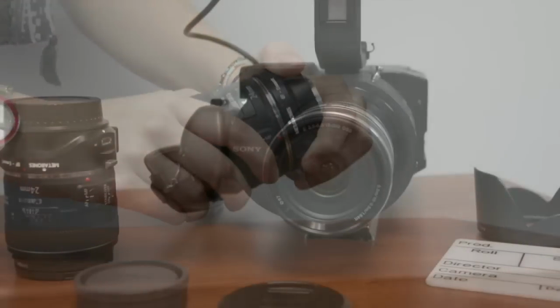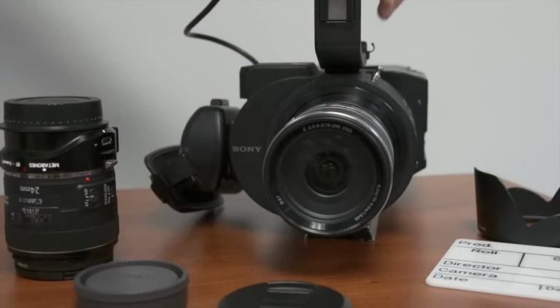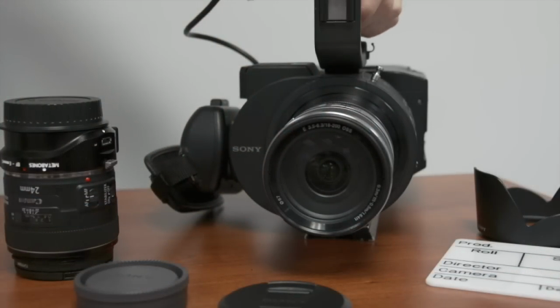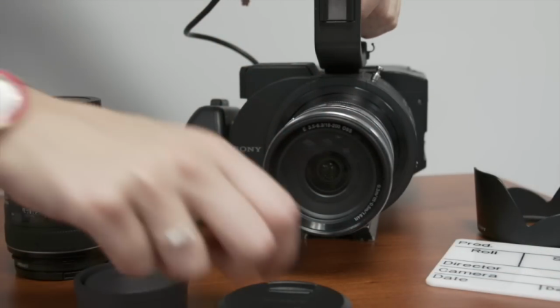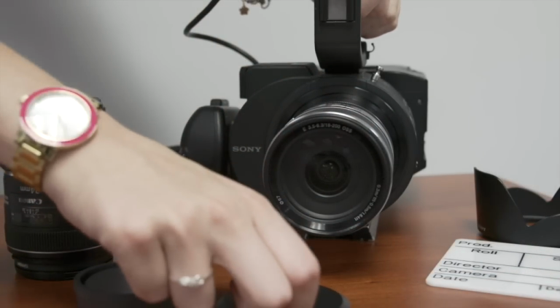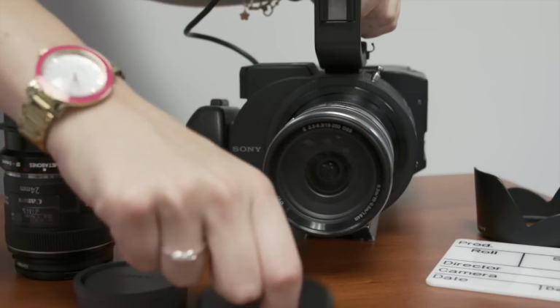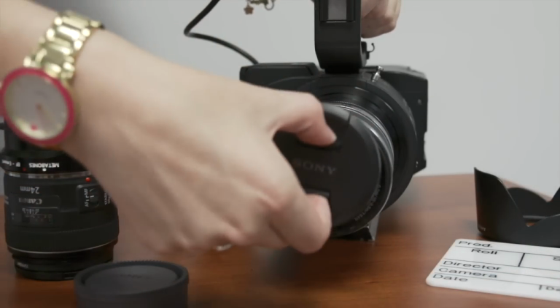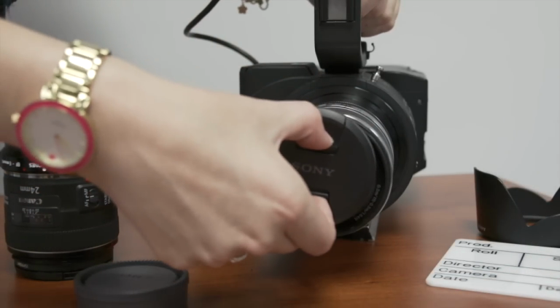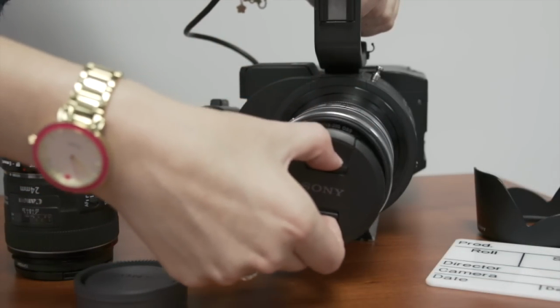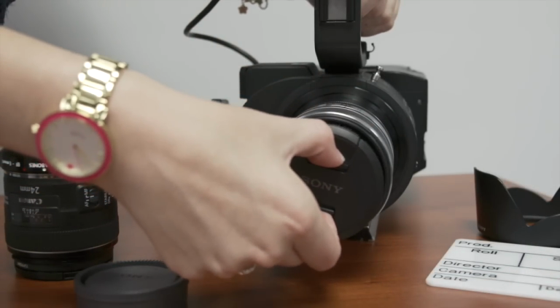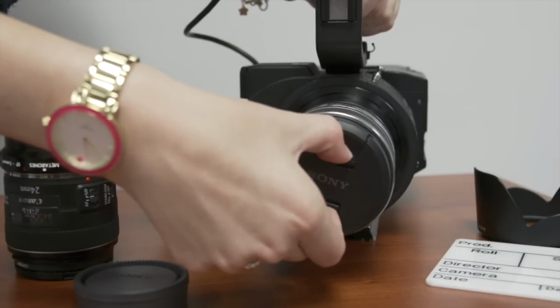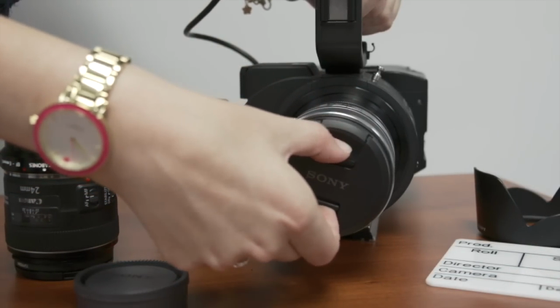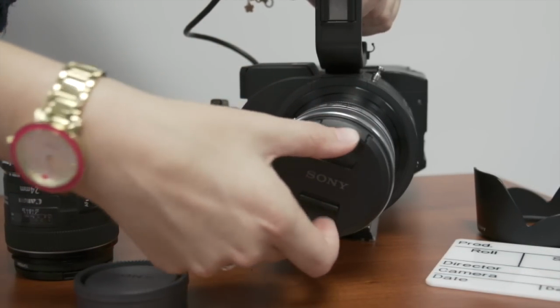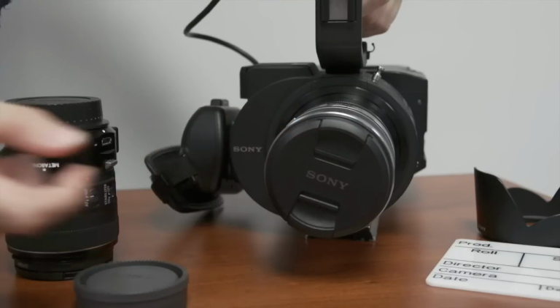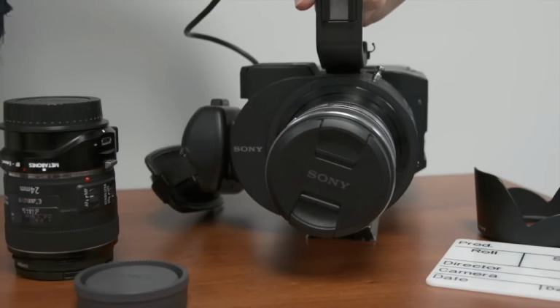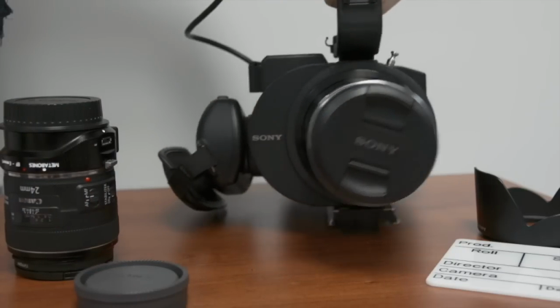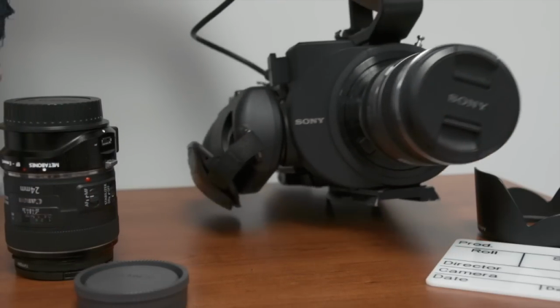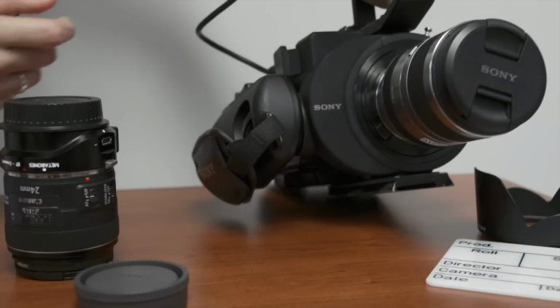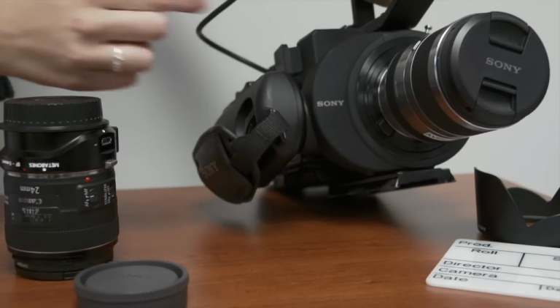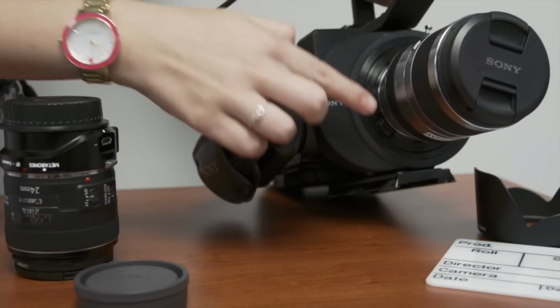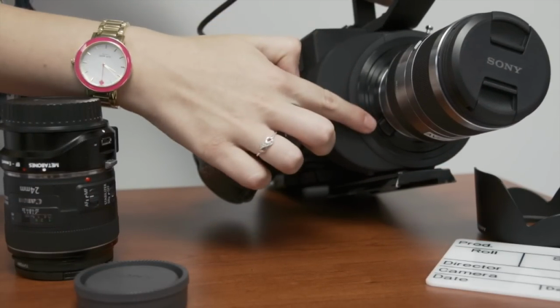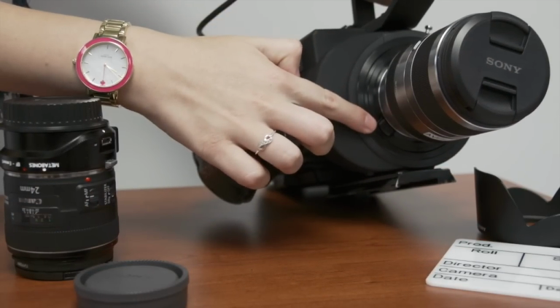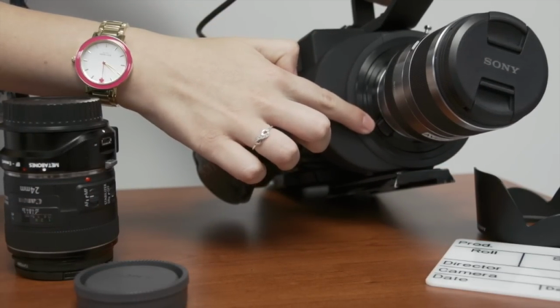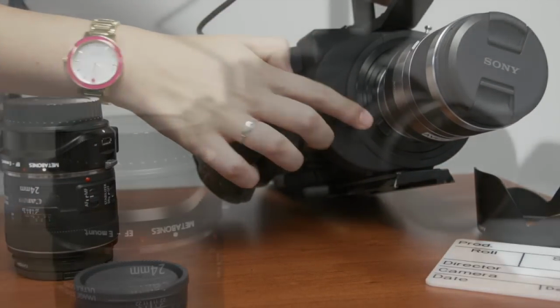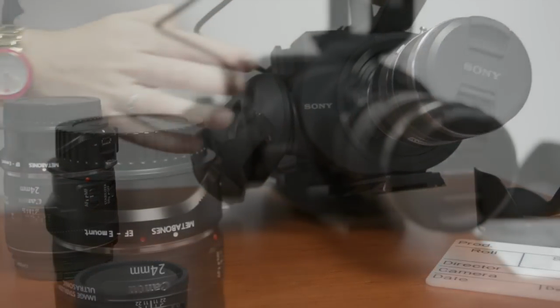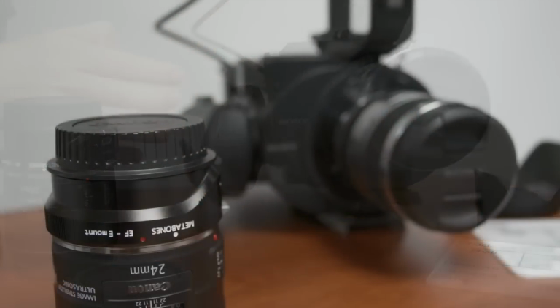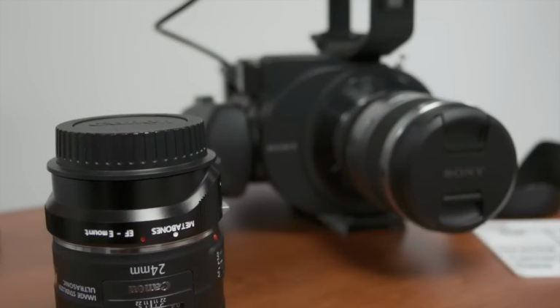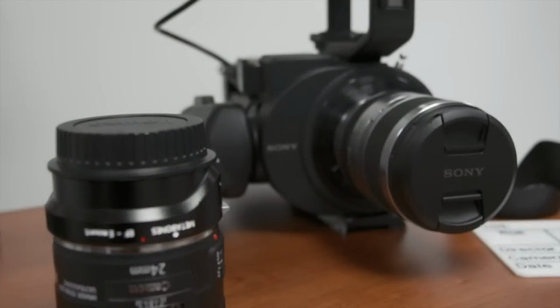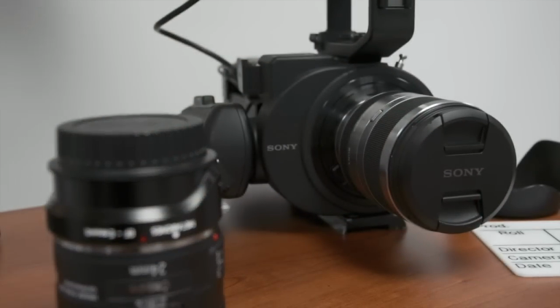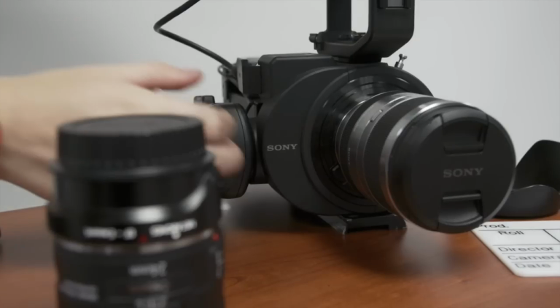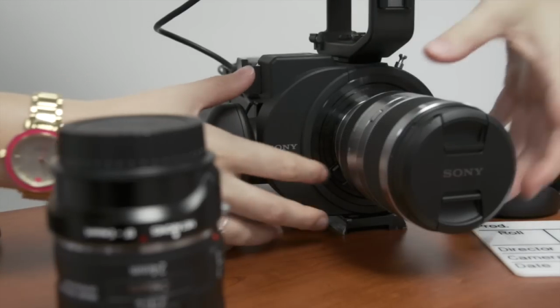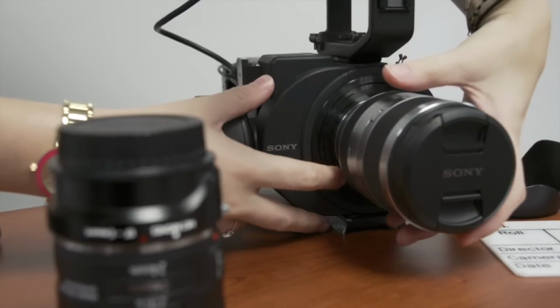Before detaching the lens, put the lens cap on. To detach the lens, push the release button located on the lower corner of the front of the camera. While holding, twist the lens off.